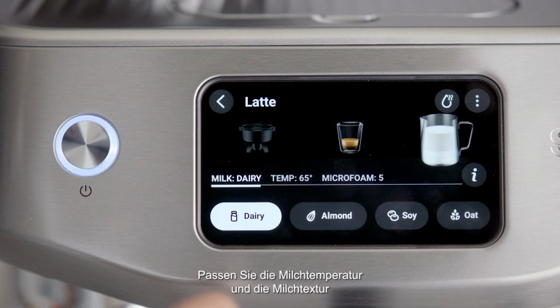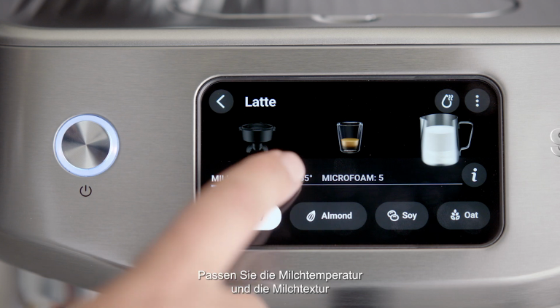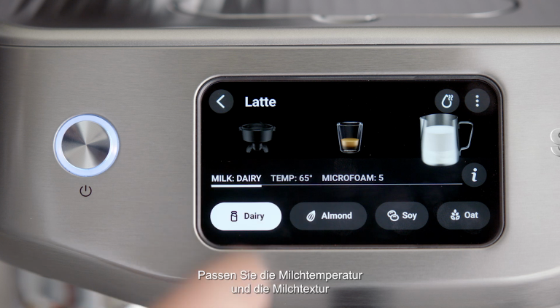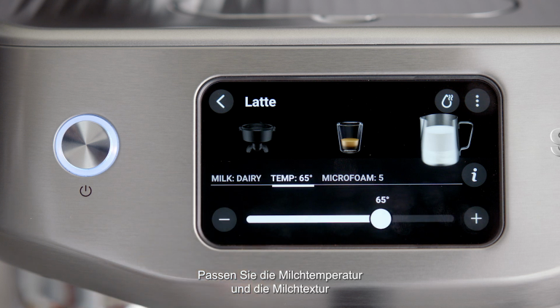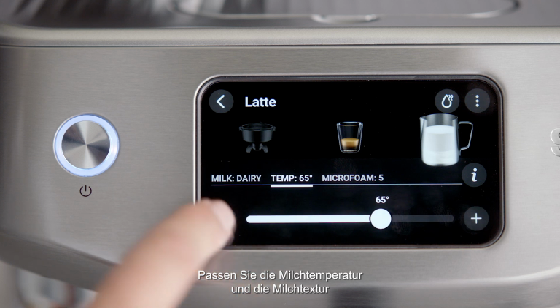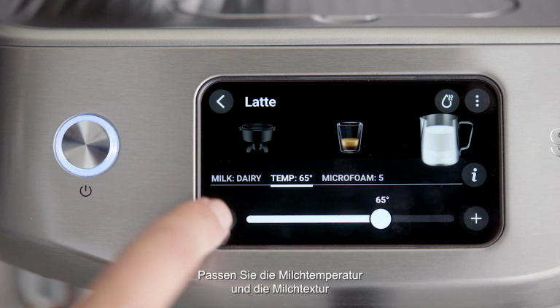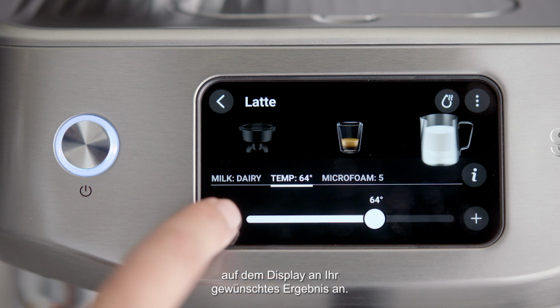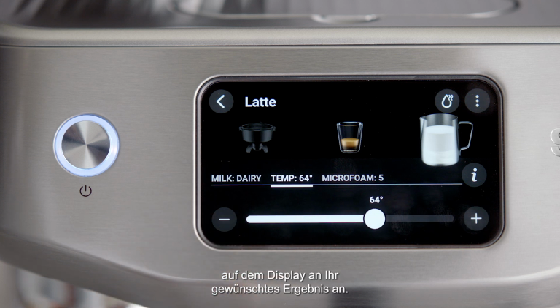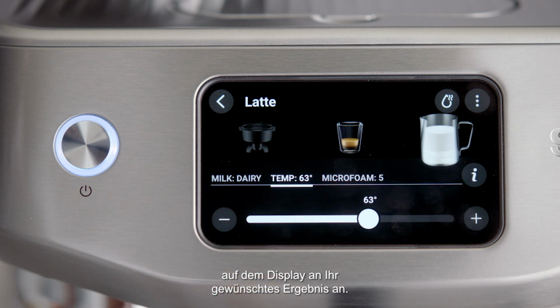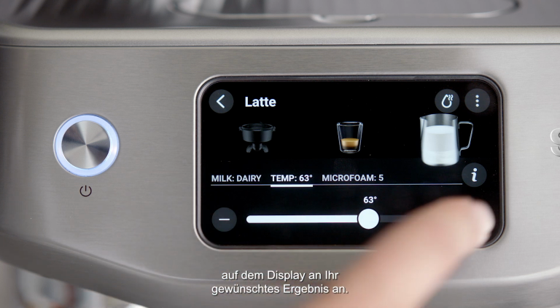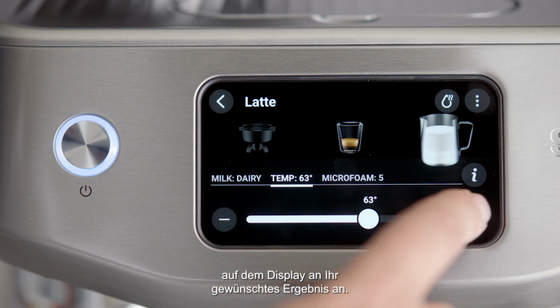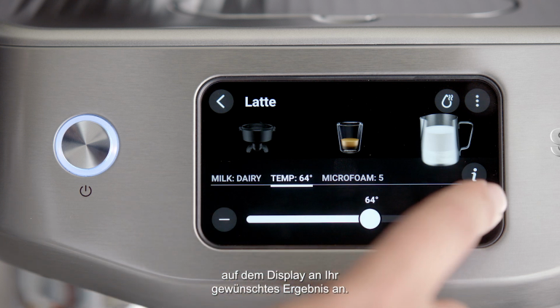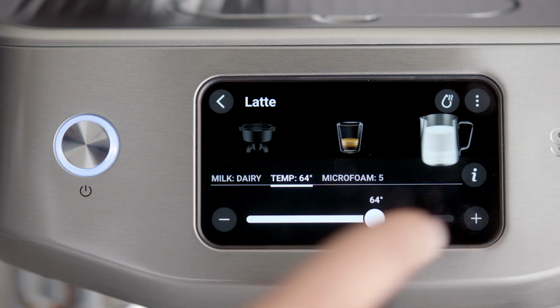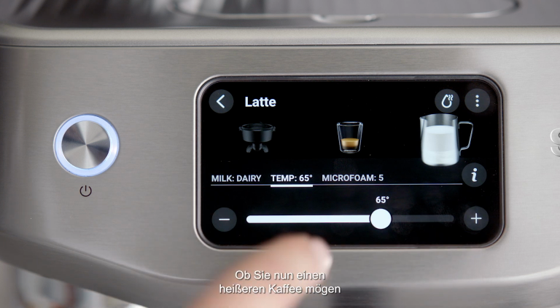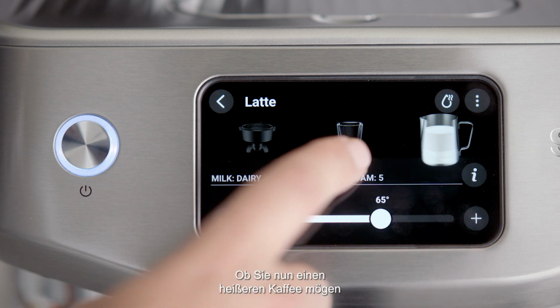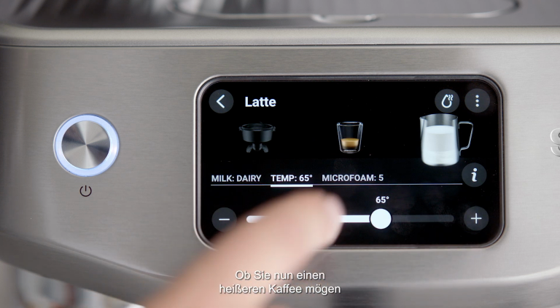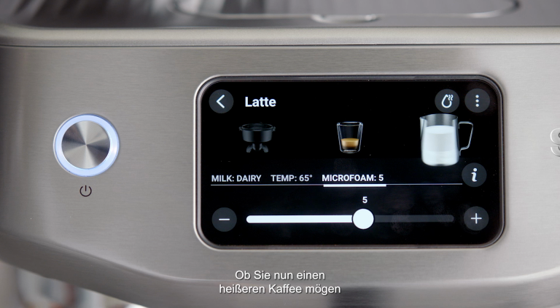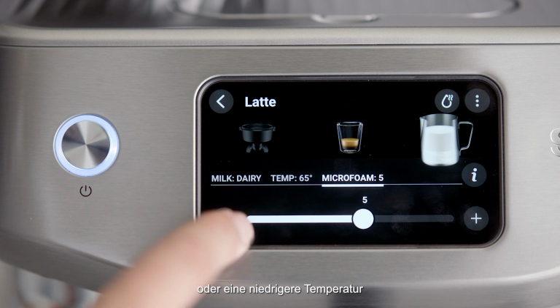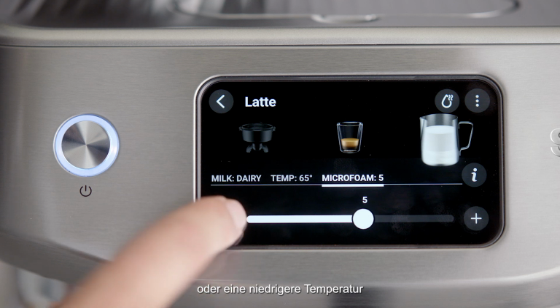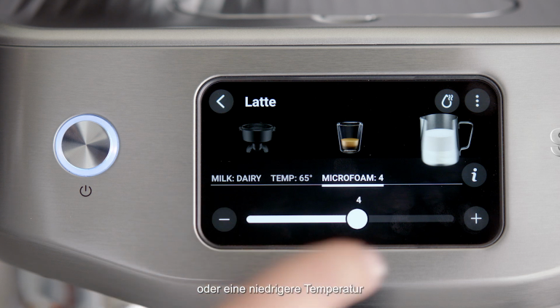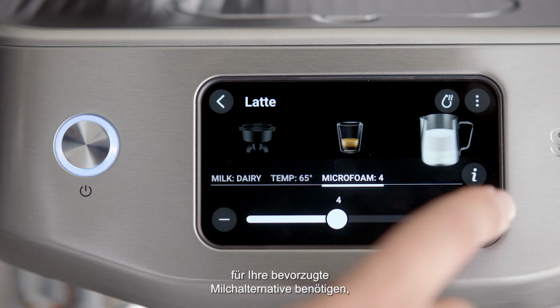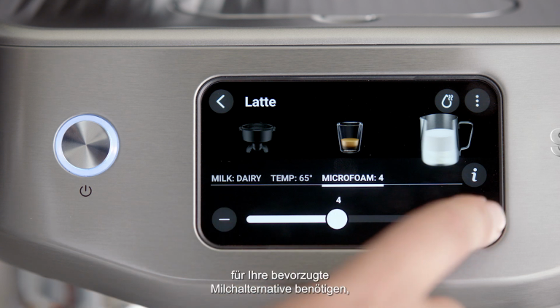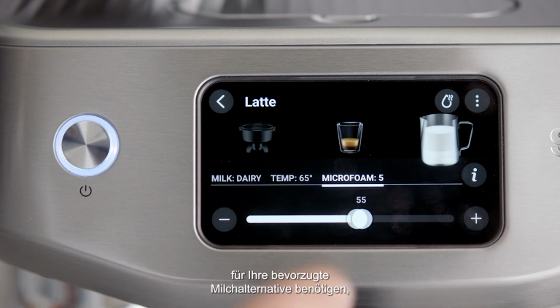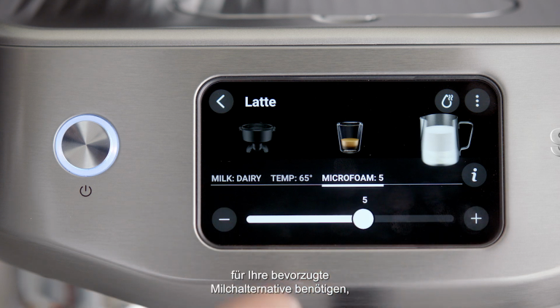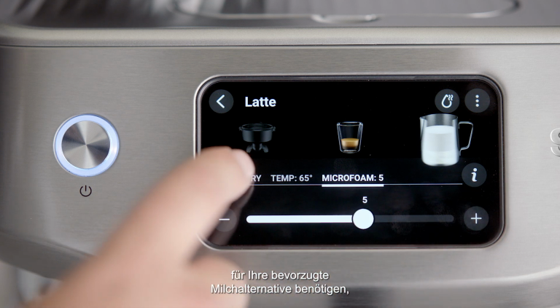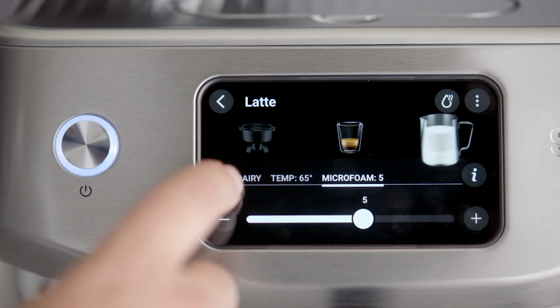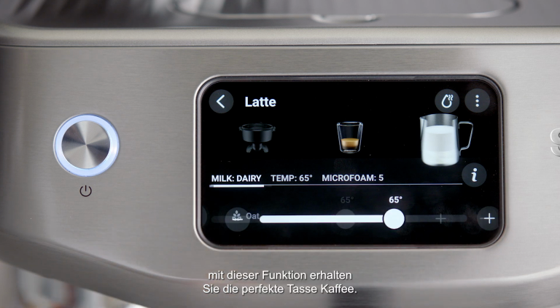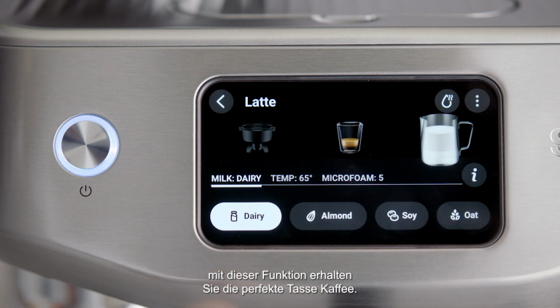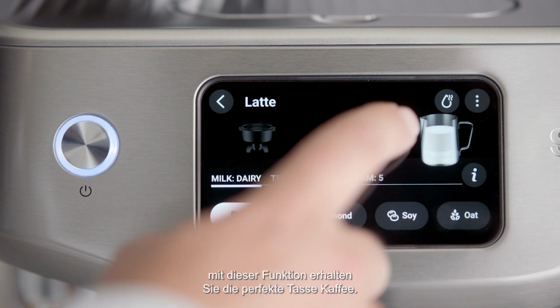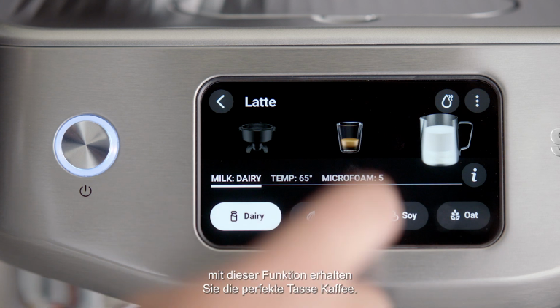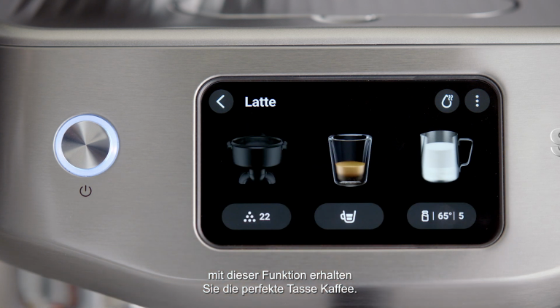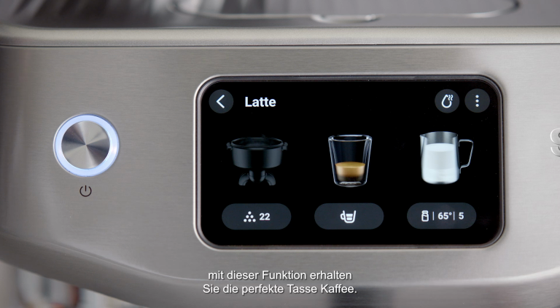Adjust the milk temperature and the milk texture on the screen for your desired outcome. Whether you like a hotter coffee or need a lower temperature for your favorite alternative milk type, this function helps you achieve the perfect cup.